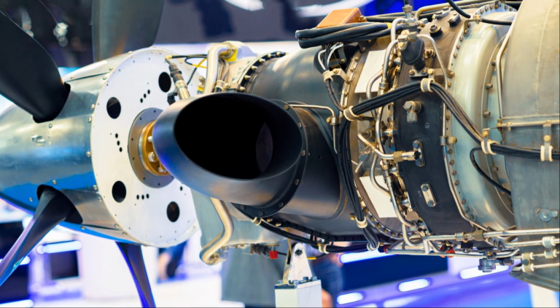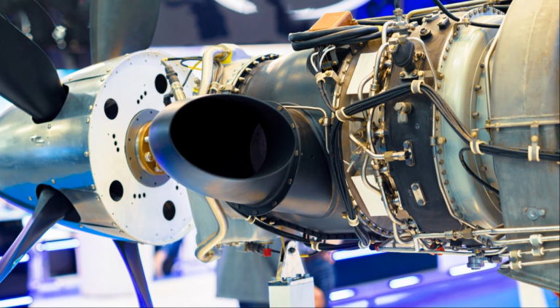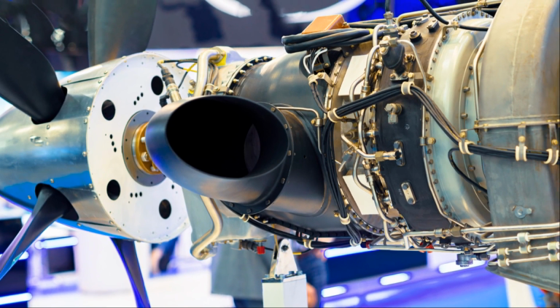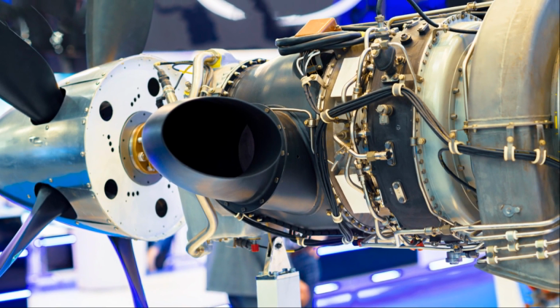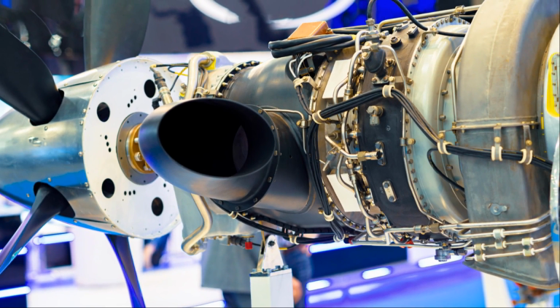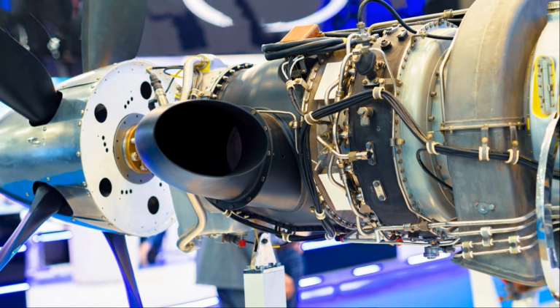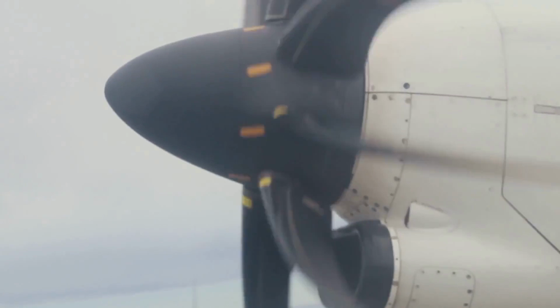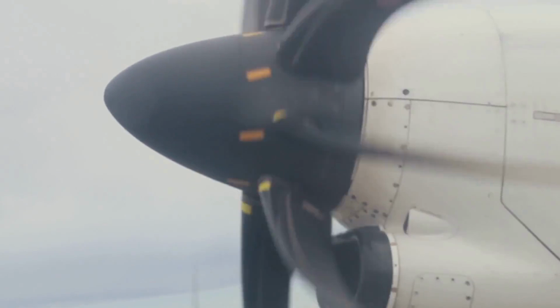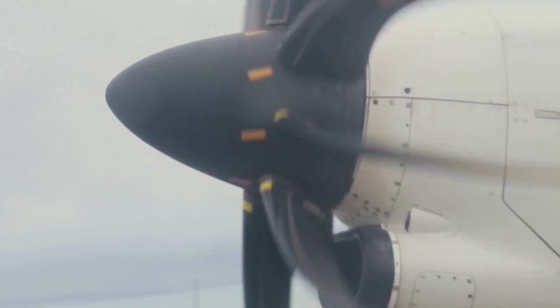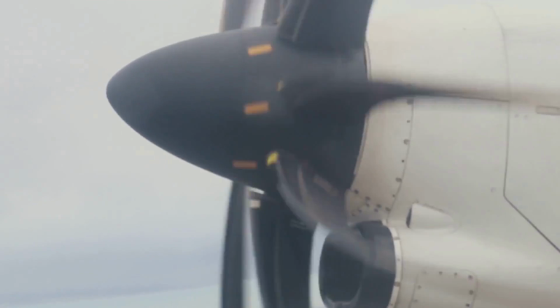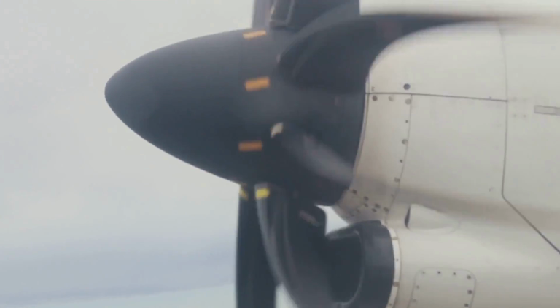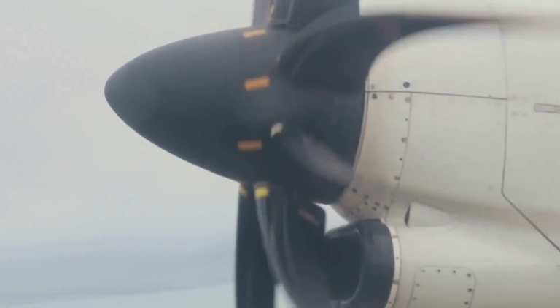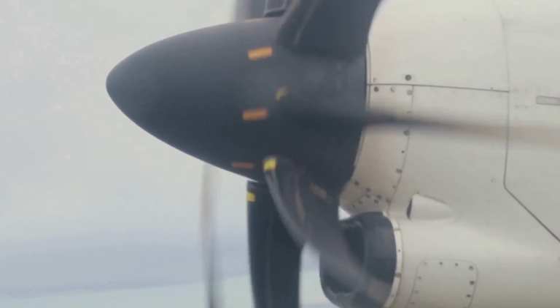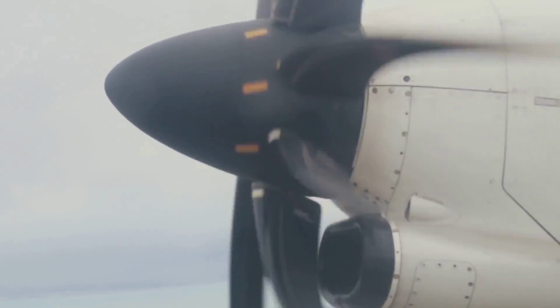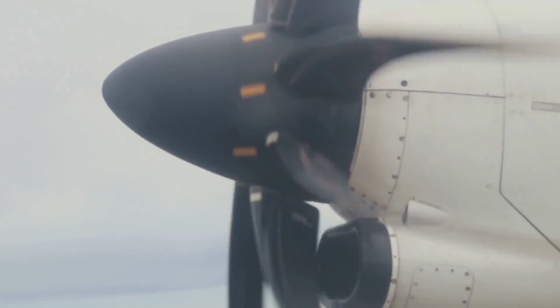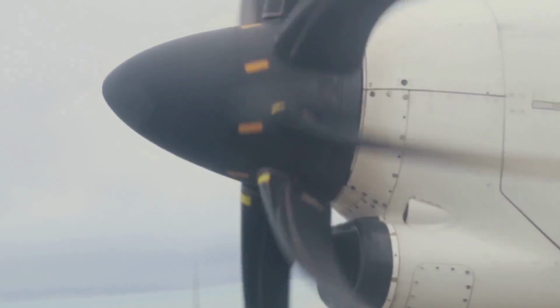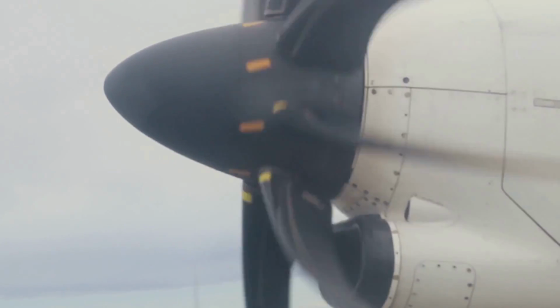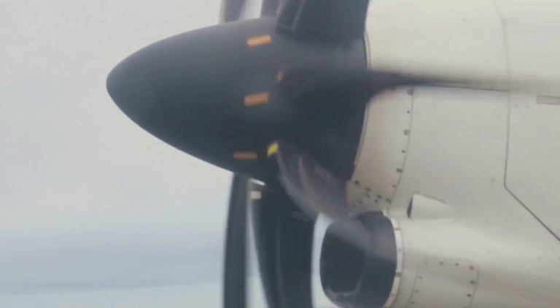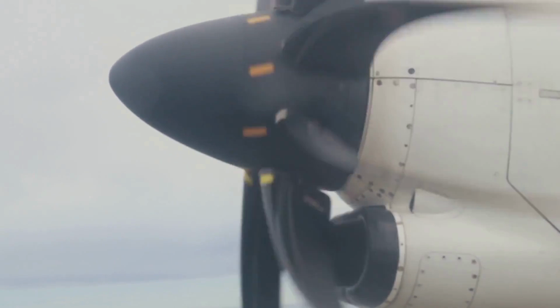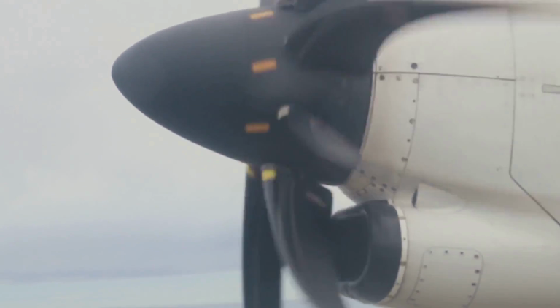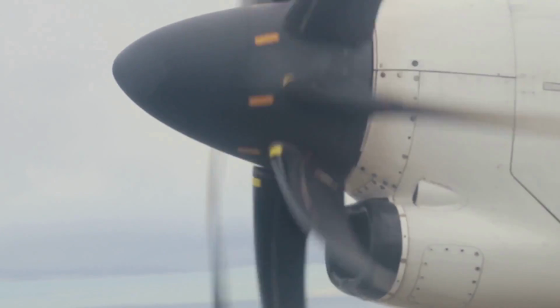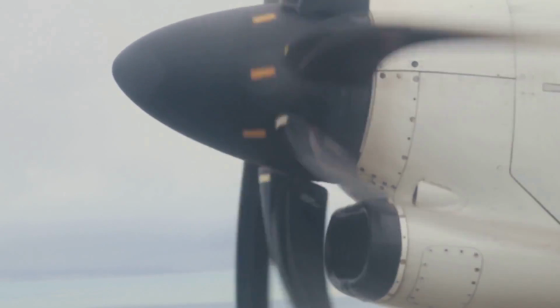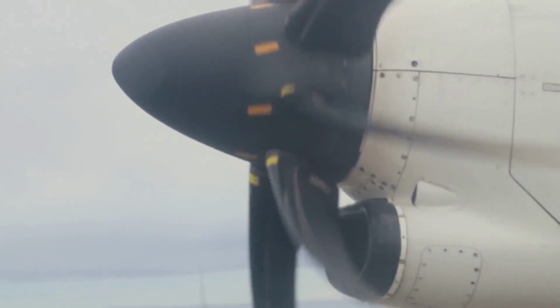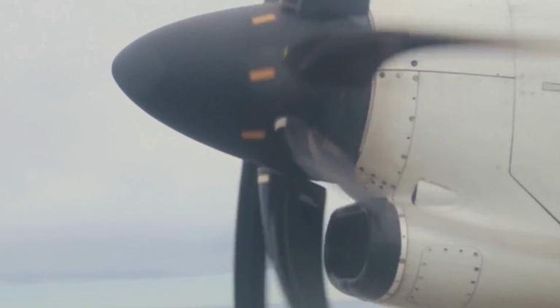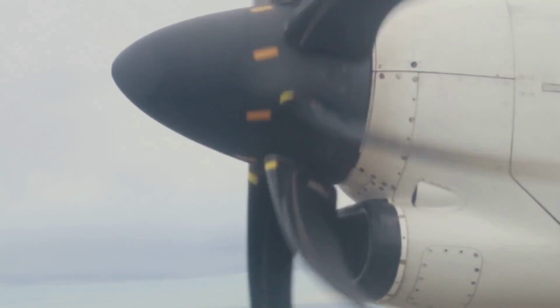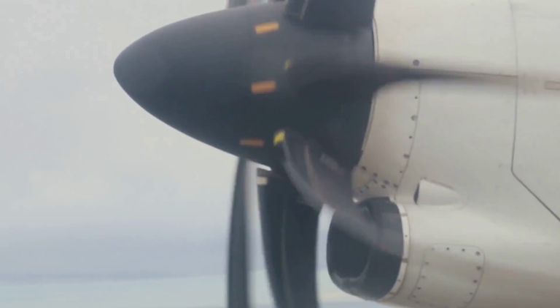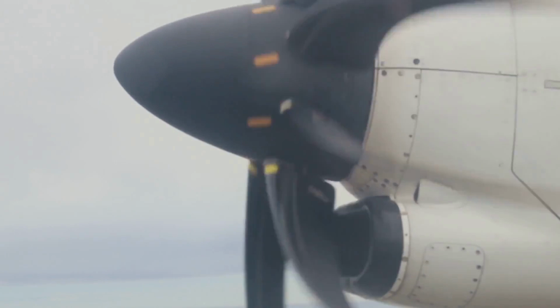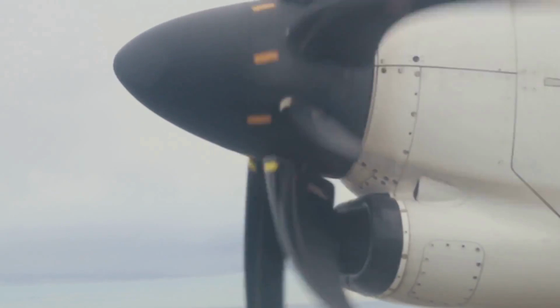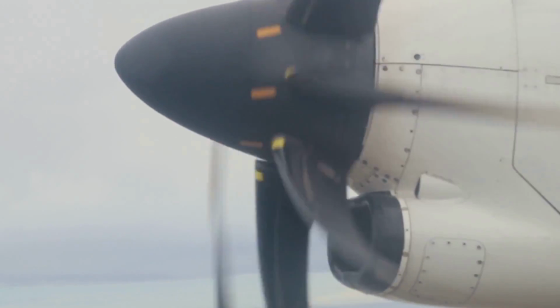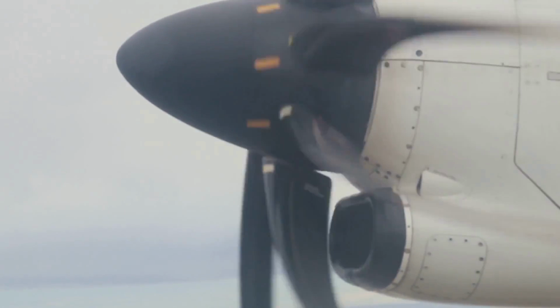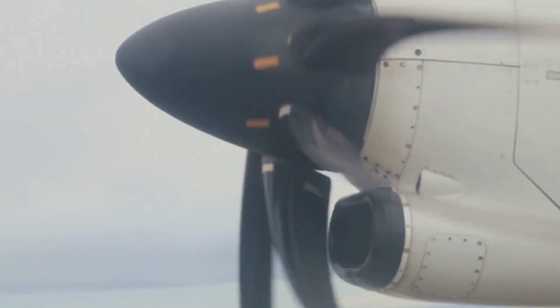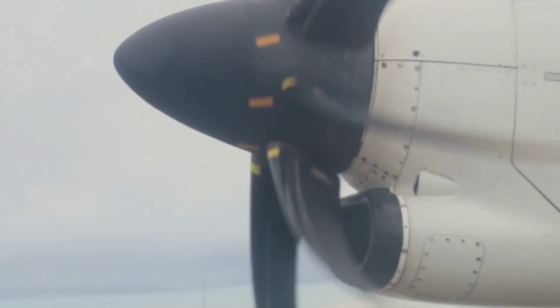Turboprop engines, on the other hand, are a bit more complex. They, too, take in air and compress it, but instead of using all that energy for thrust, they use most of it to drive a propeller. This makes for a unique blend of propeller and turbine technology.